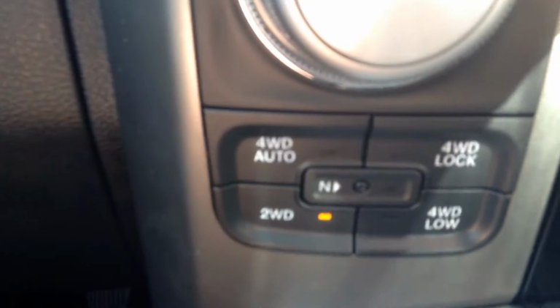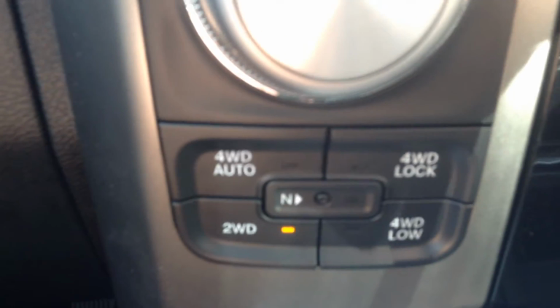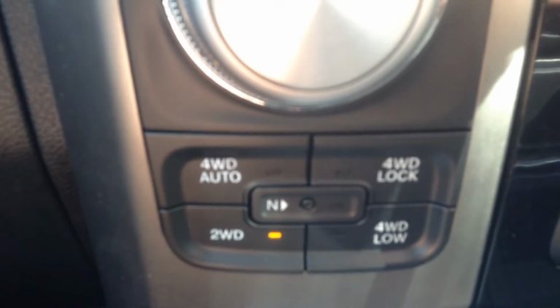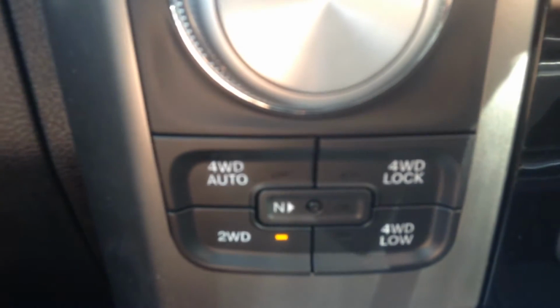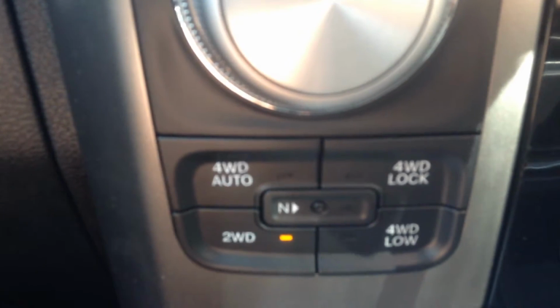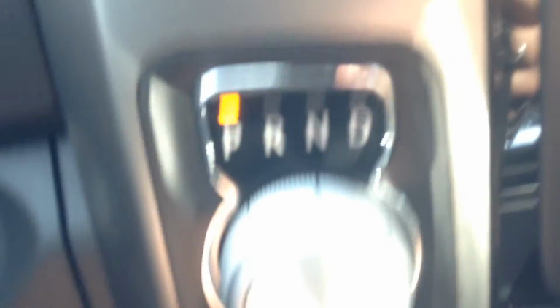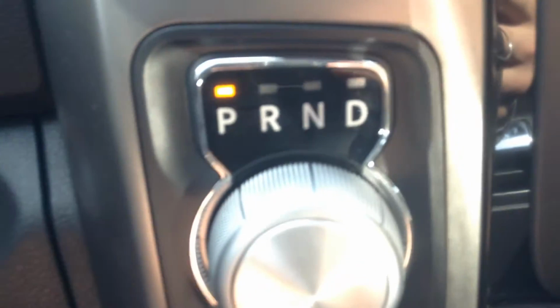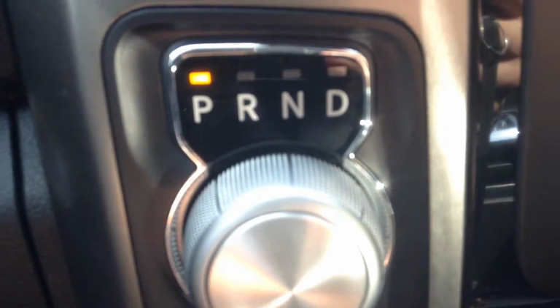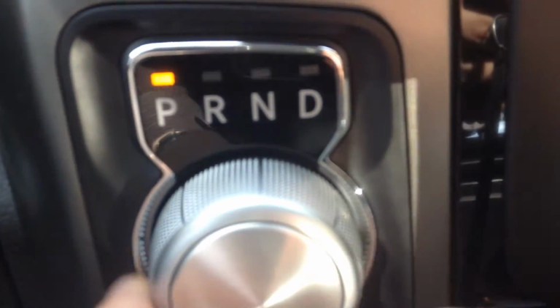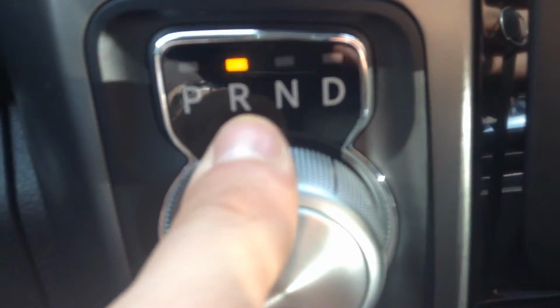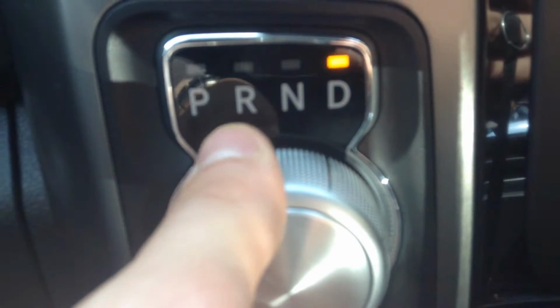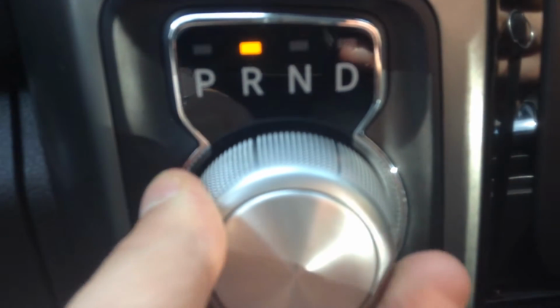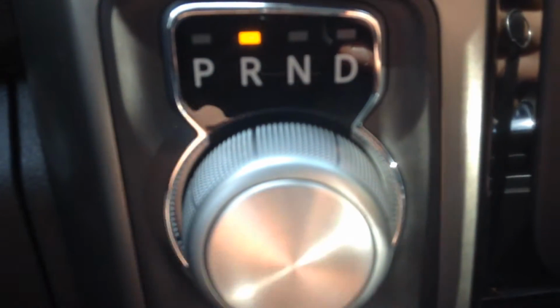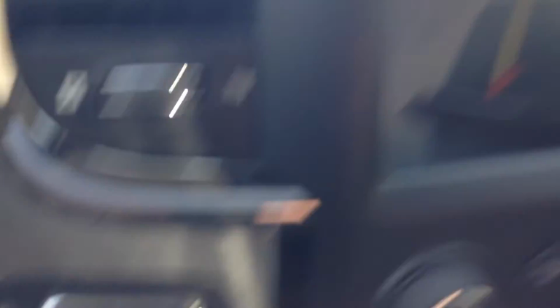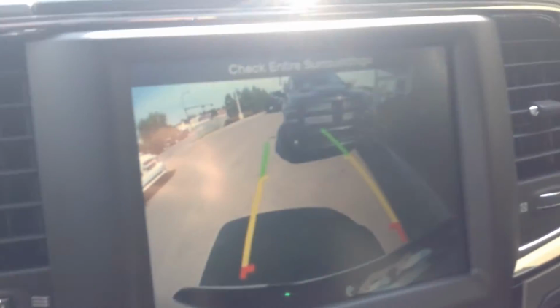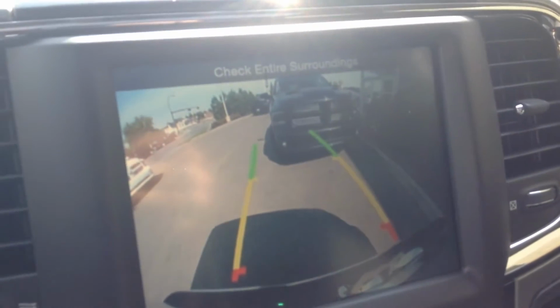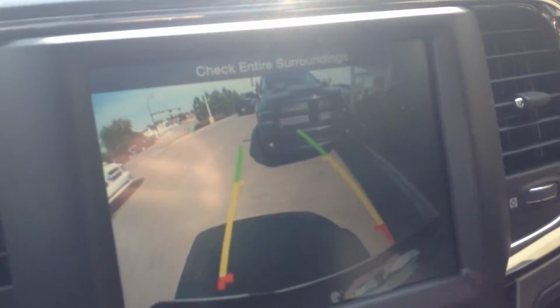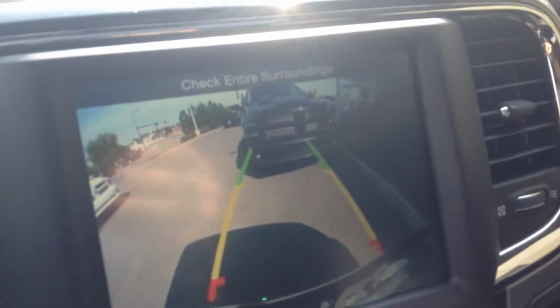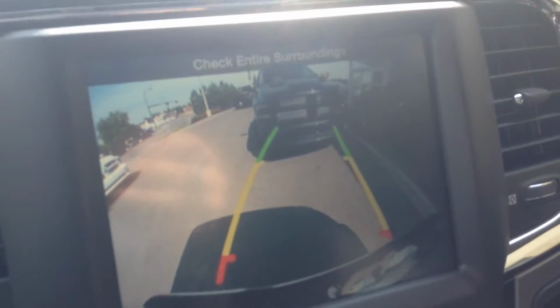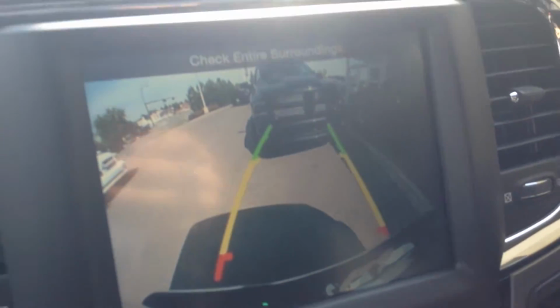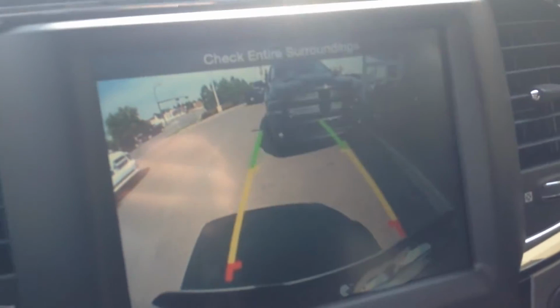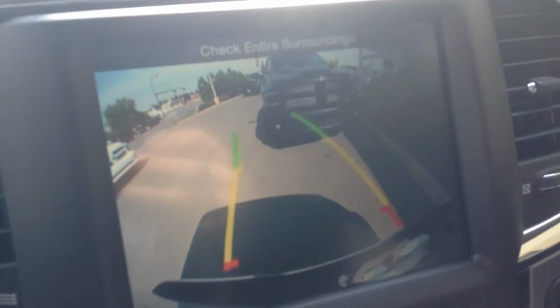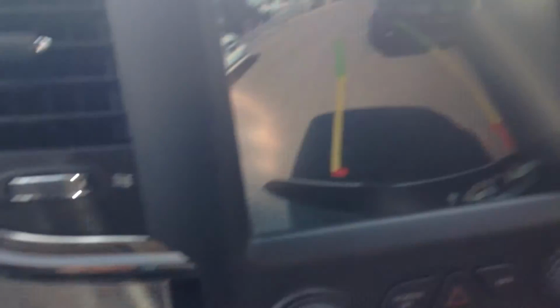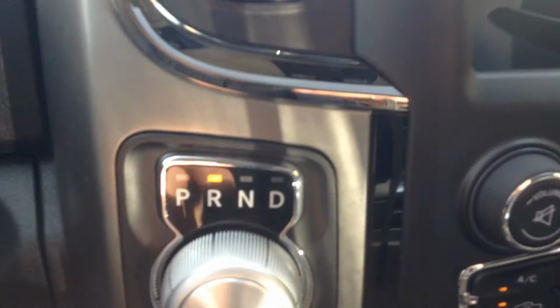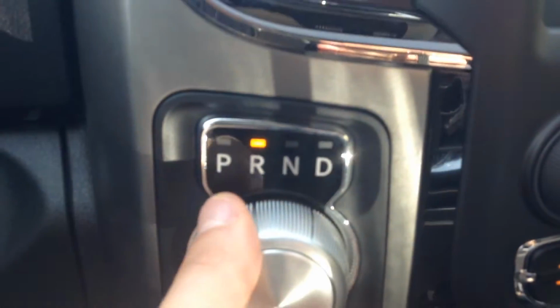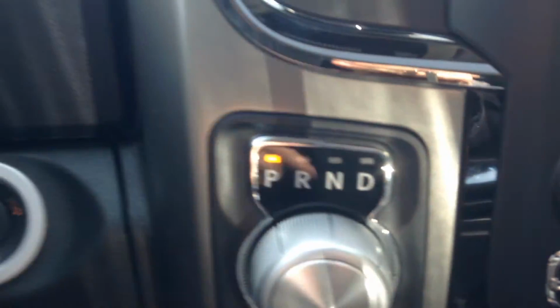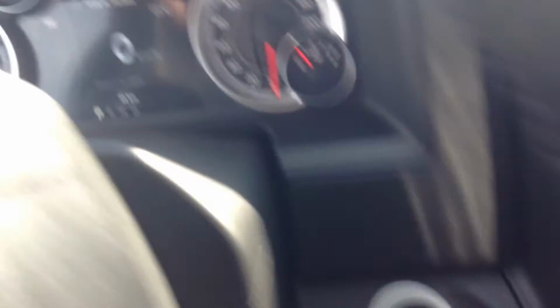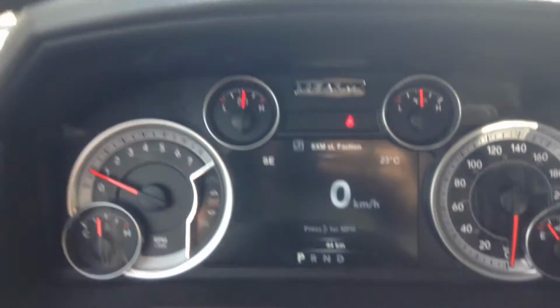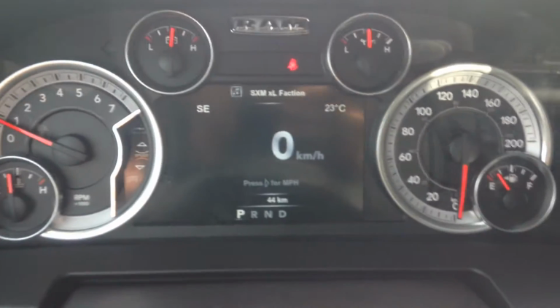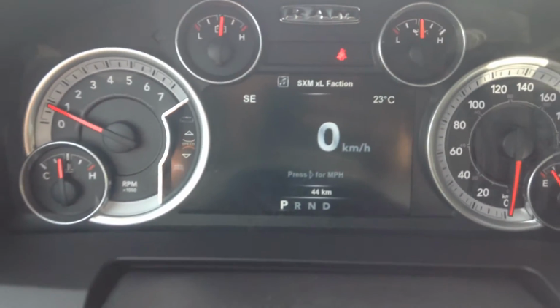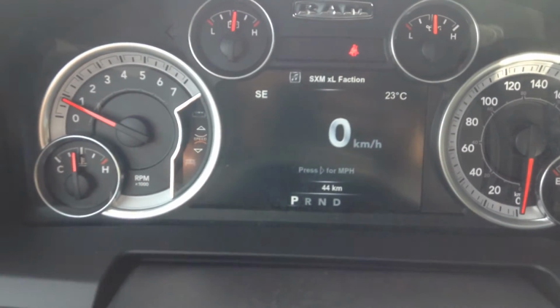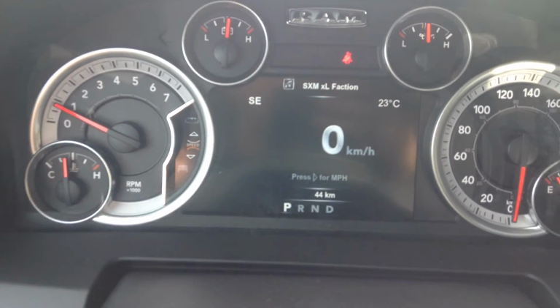On the fly shifter up to 90 kilometers an hour, 8-speed transmission. Put it in reverse, camera comes on, turn the wheel, shows you where you're going. Same kind of display in there as I had in the other video.